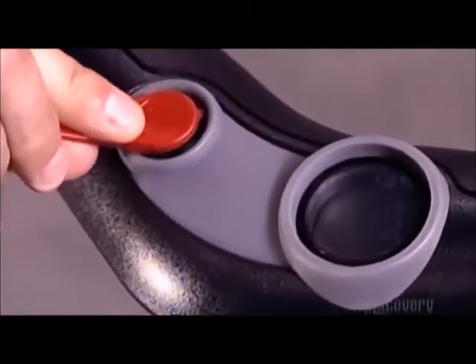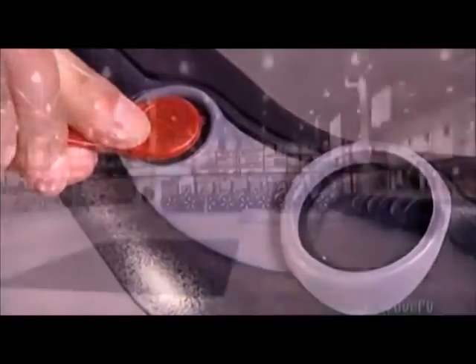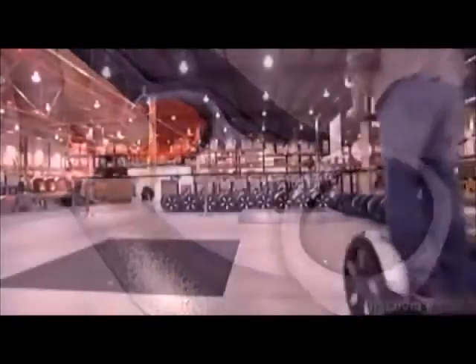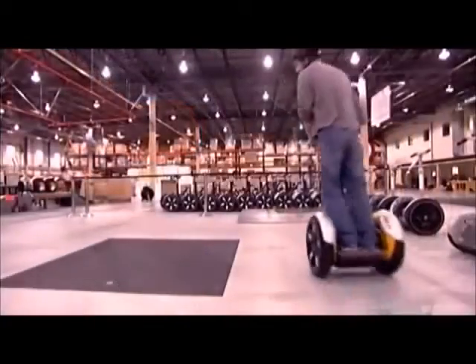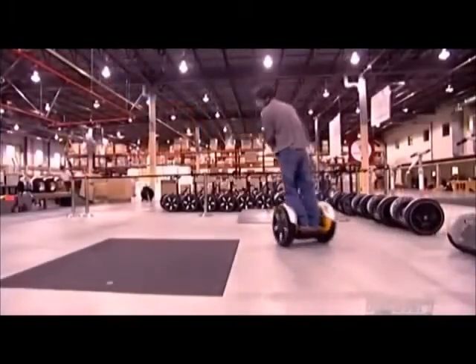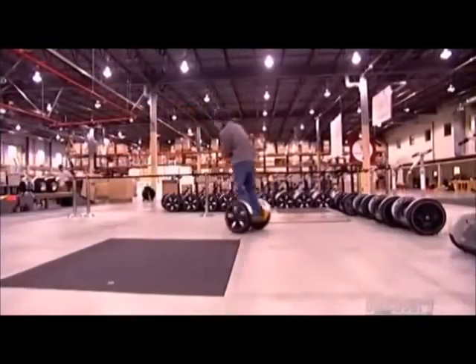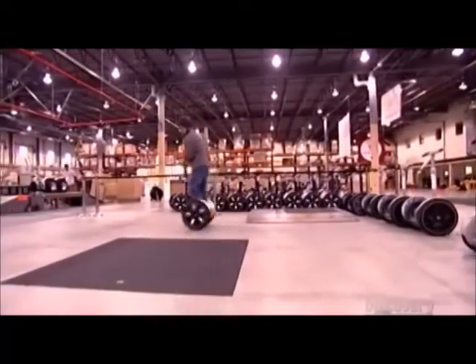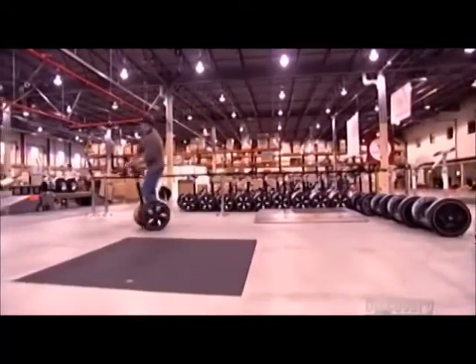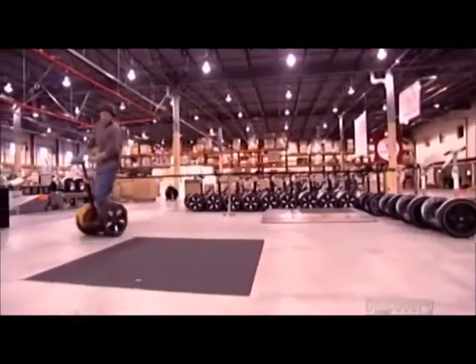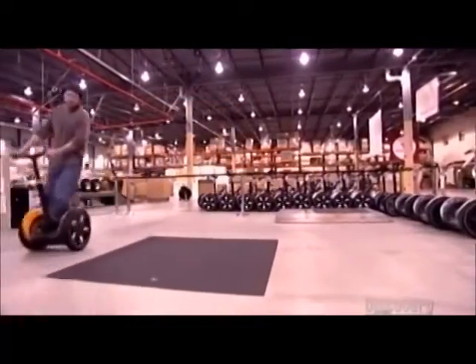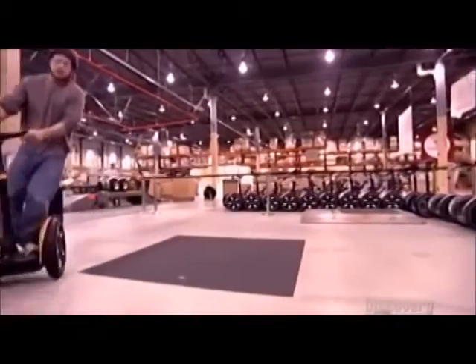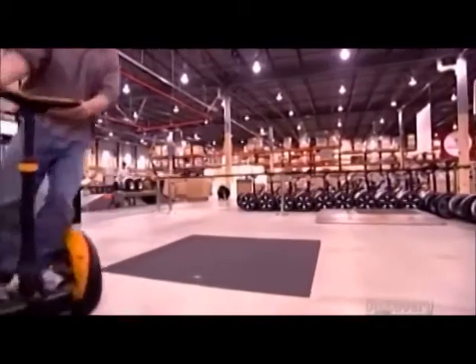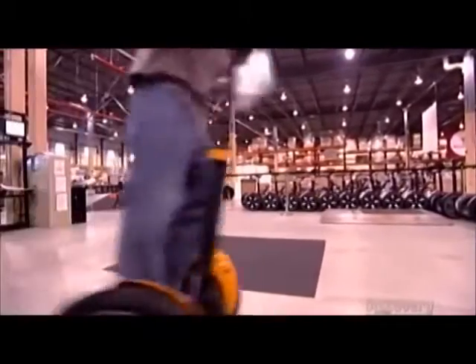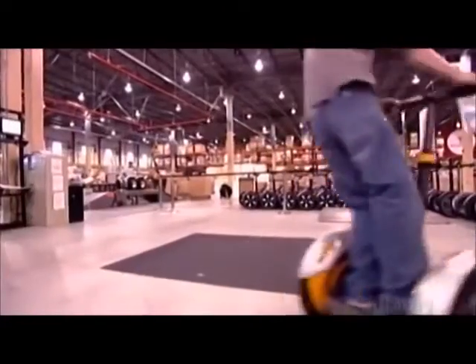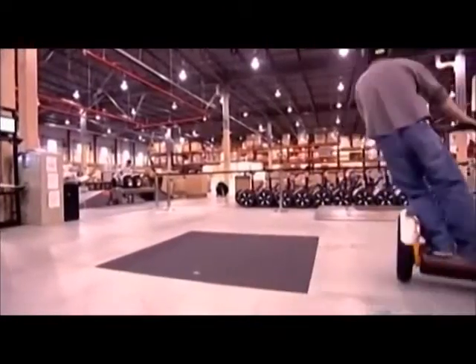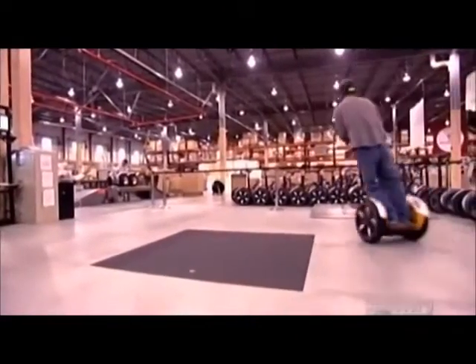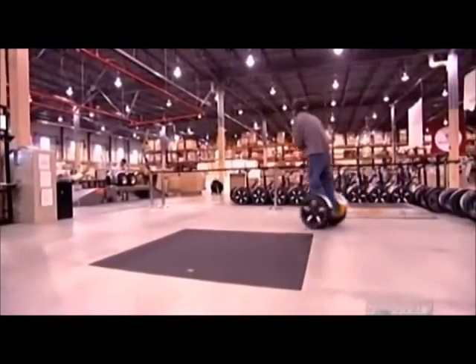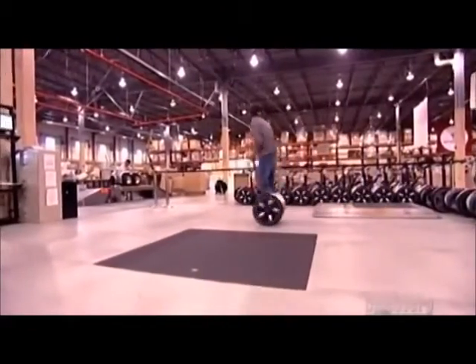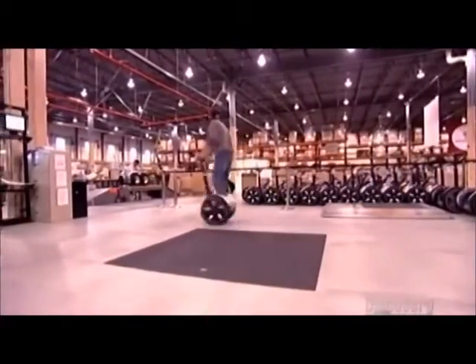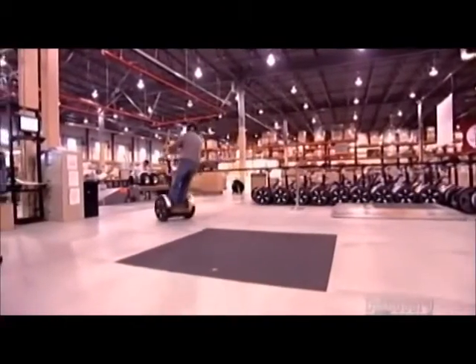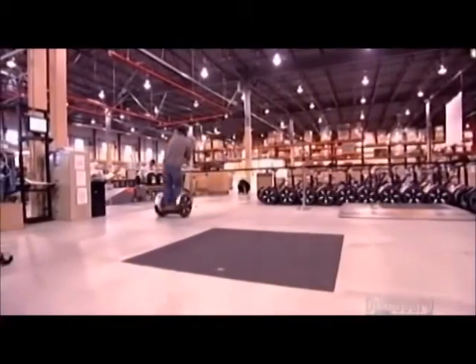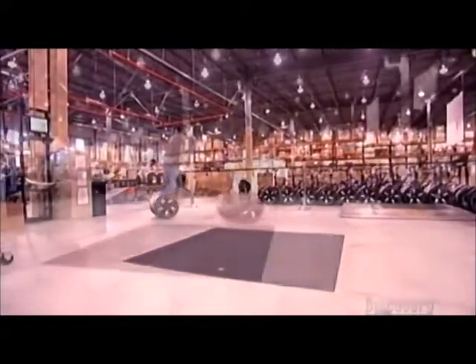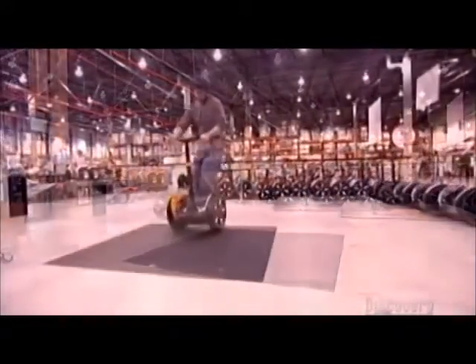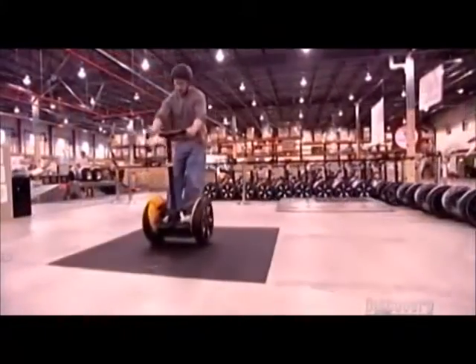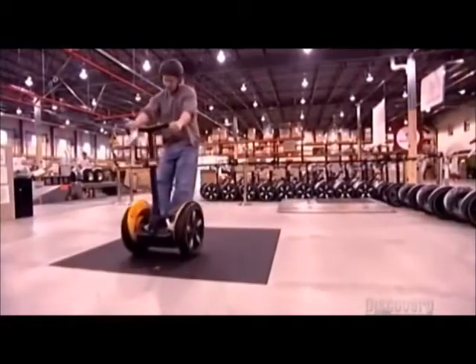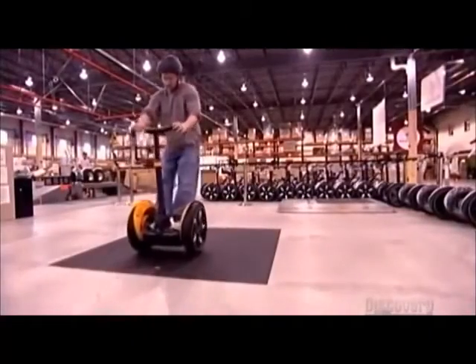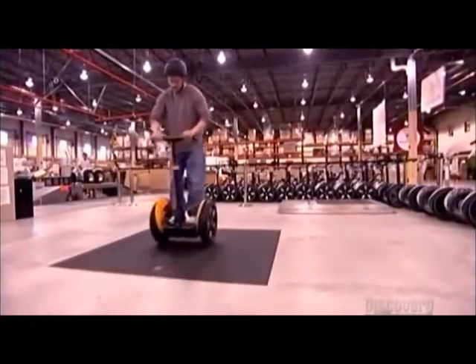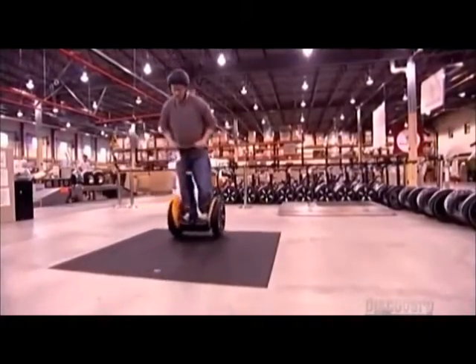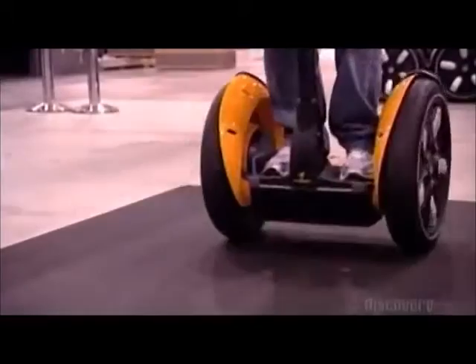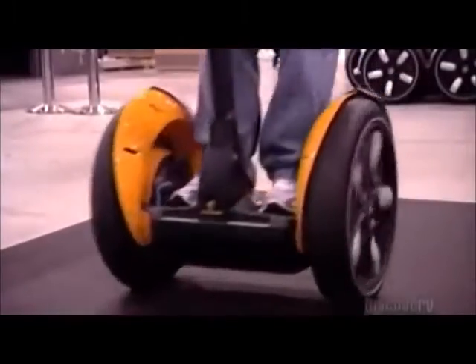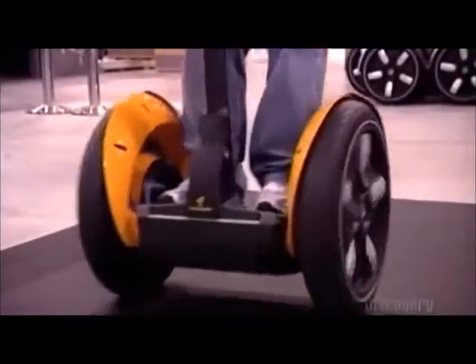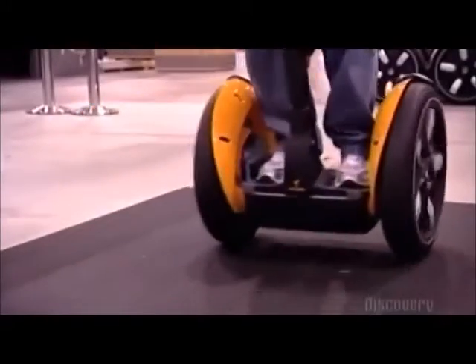Now, the fun part — taking each transporter for a test drive. The tester listens for unusual sounds and checks for vibrations coming from the gearboxes. He feels how quickly and reliably the controls respond.